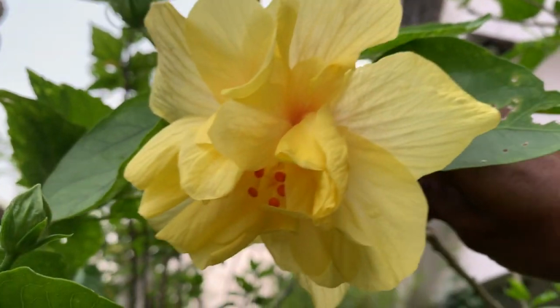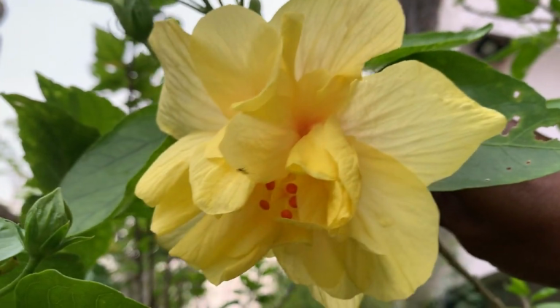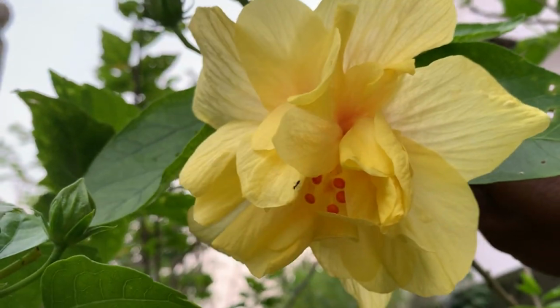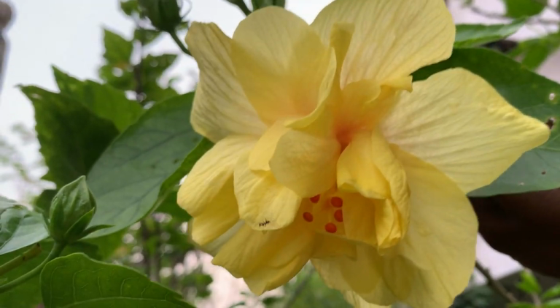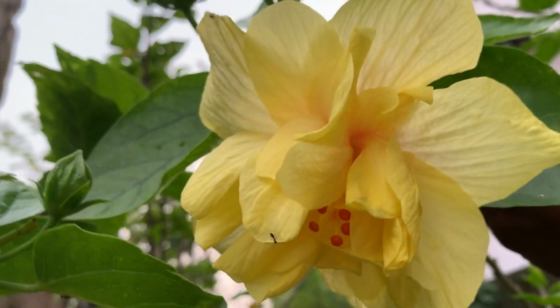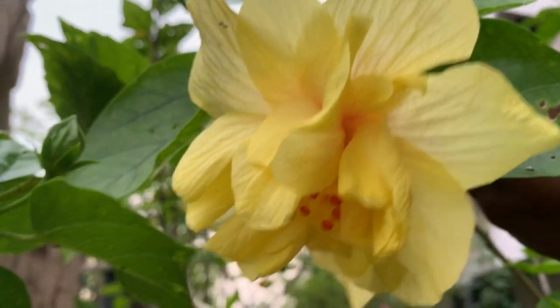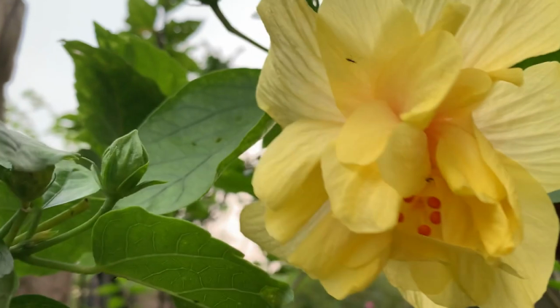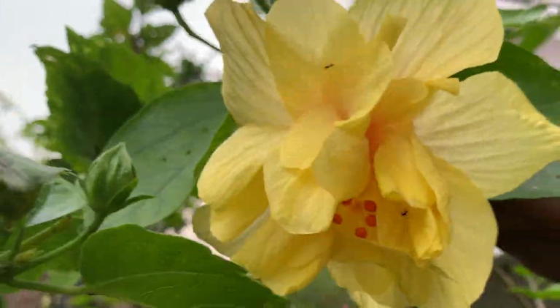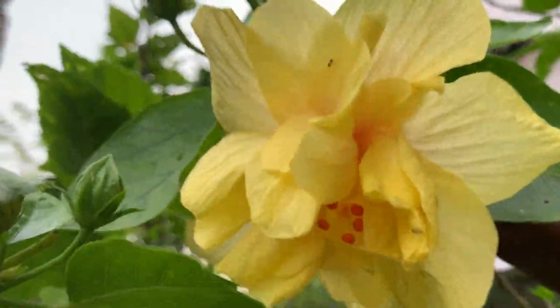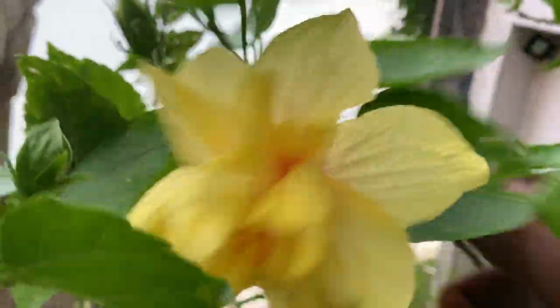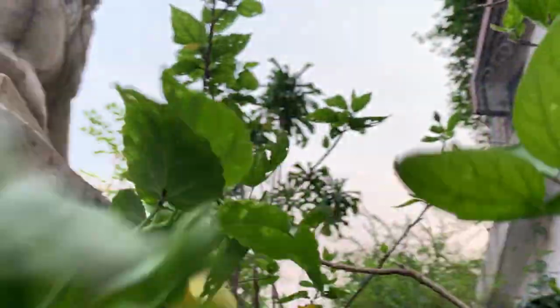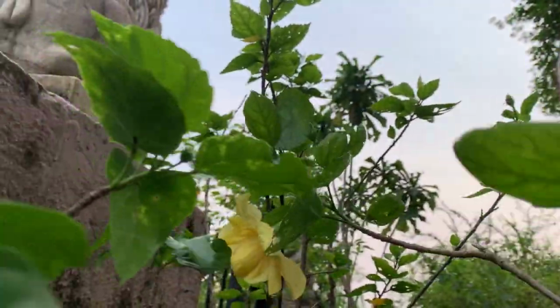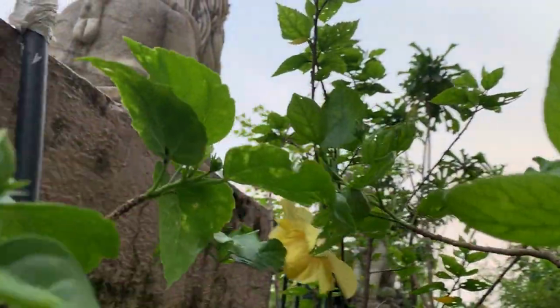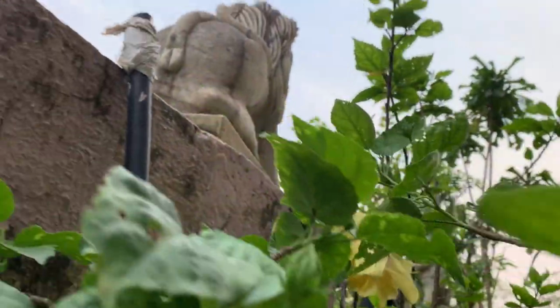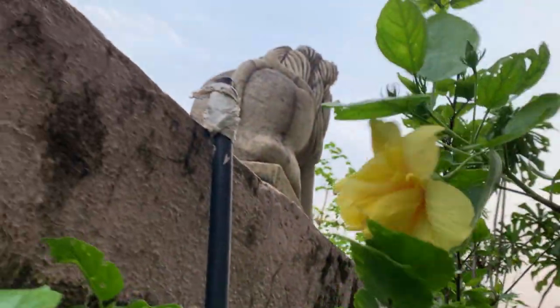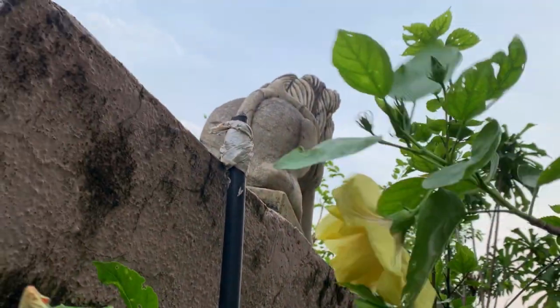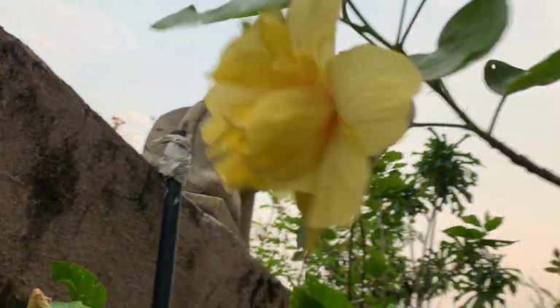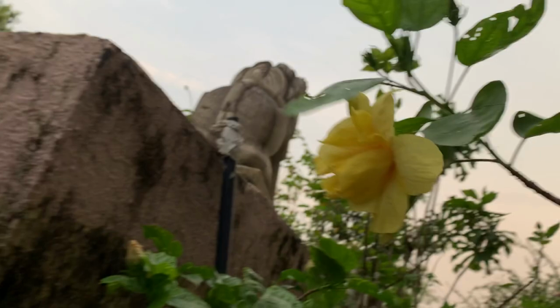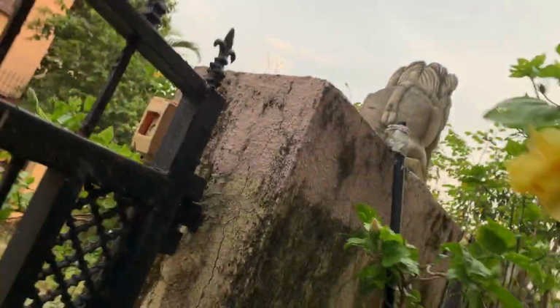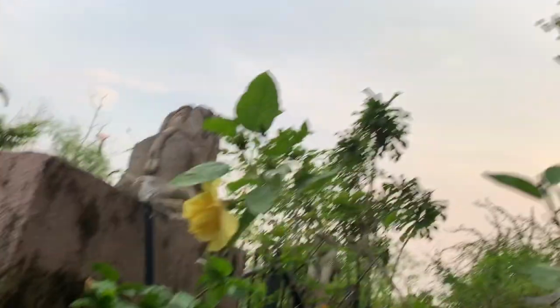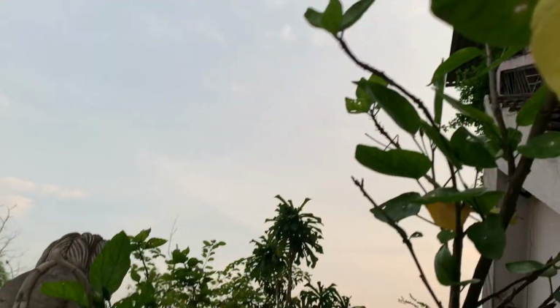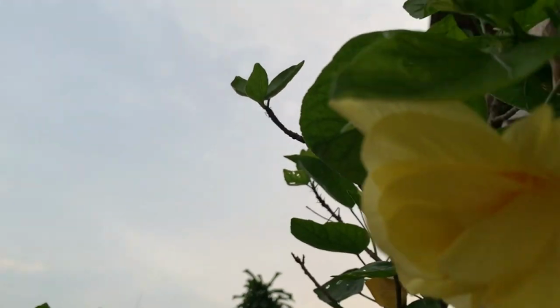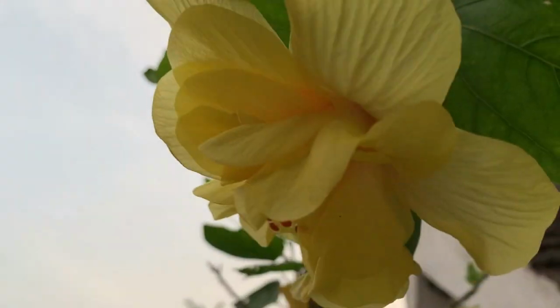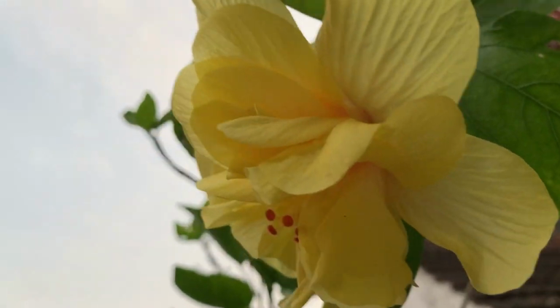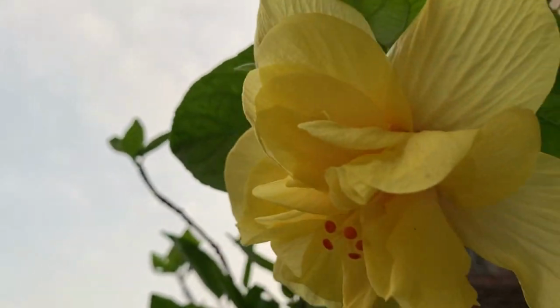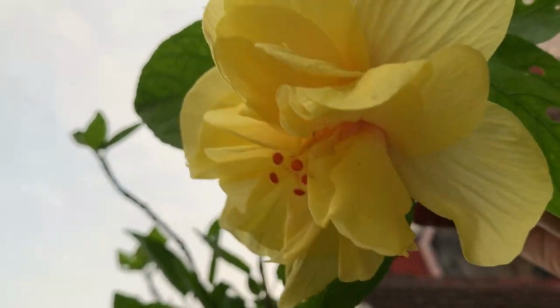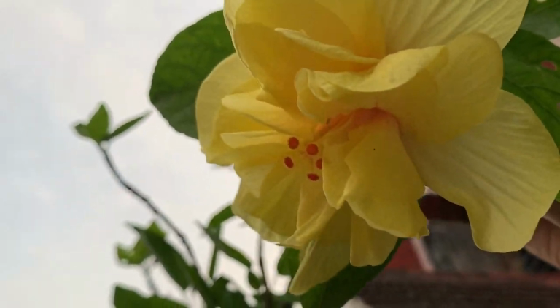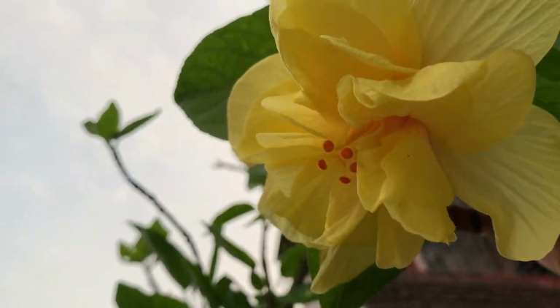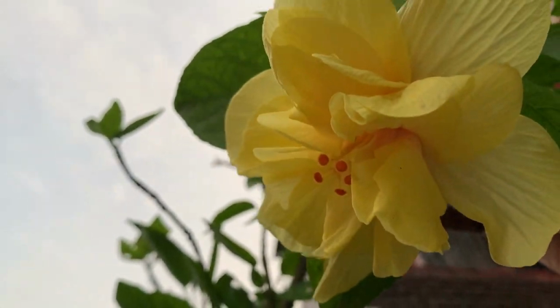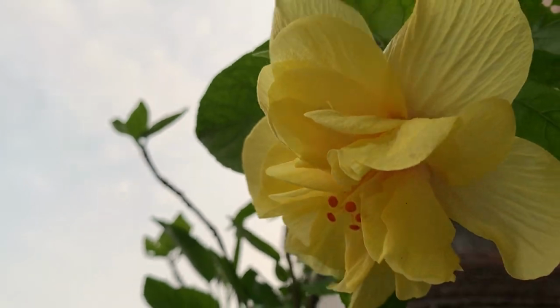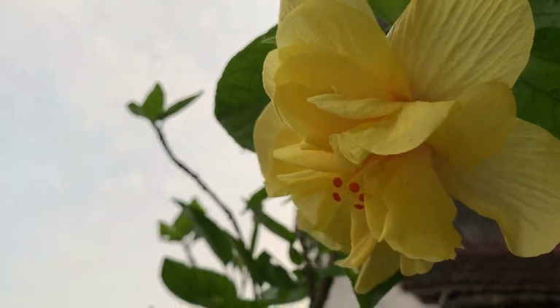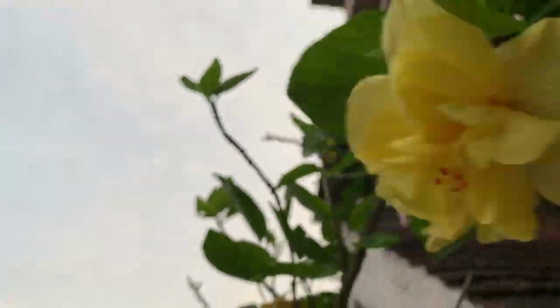So we have some of the double petal hibiscus in my garden. This is the second one. The plant has grown a little bit thick.